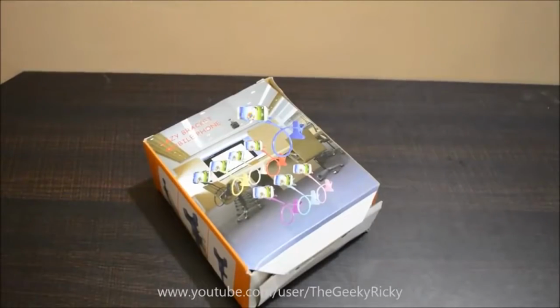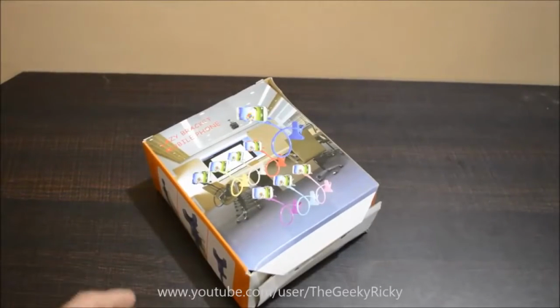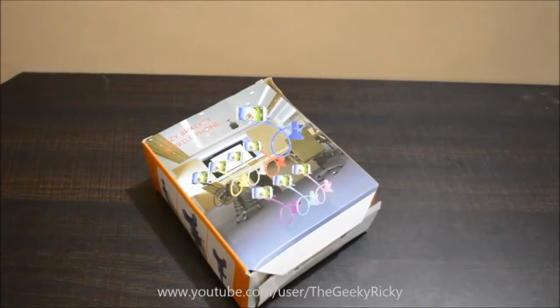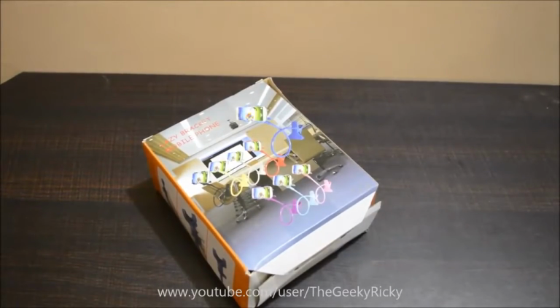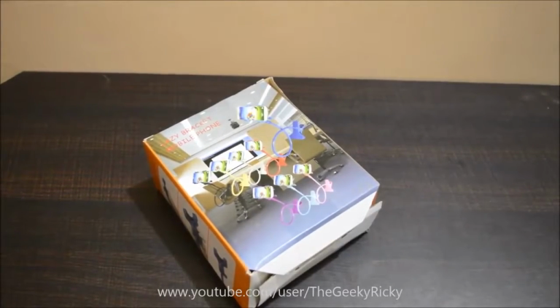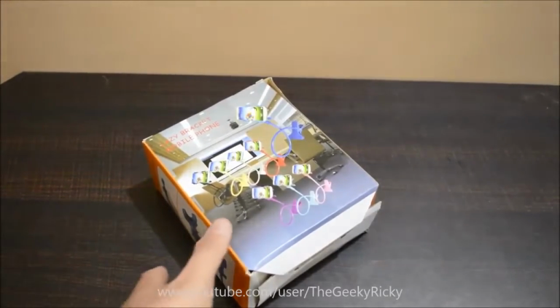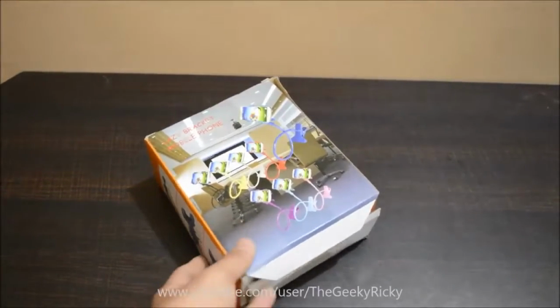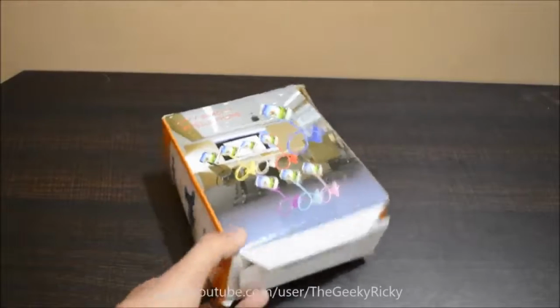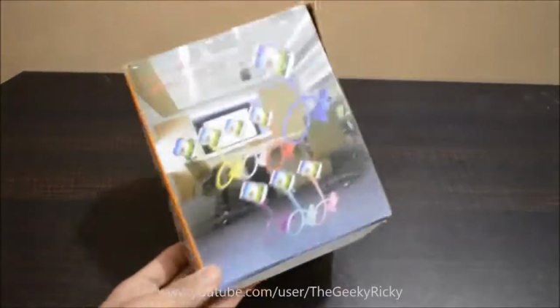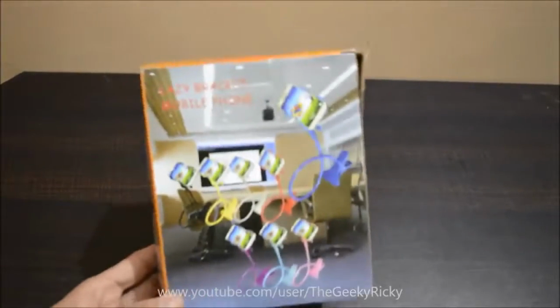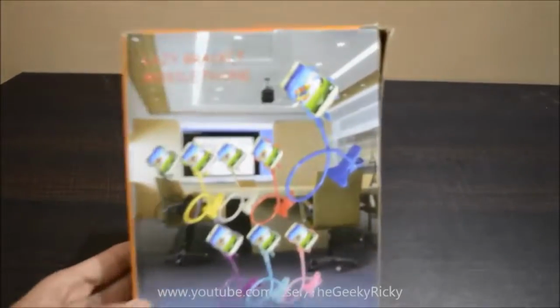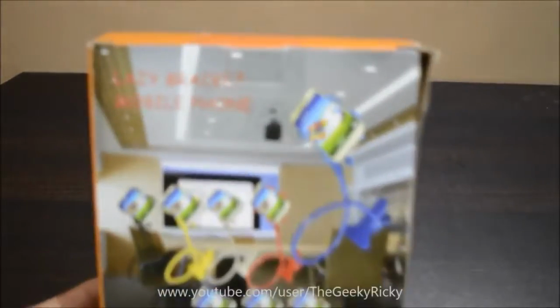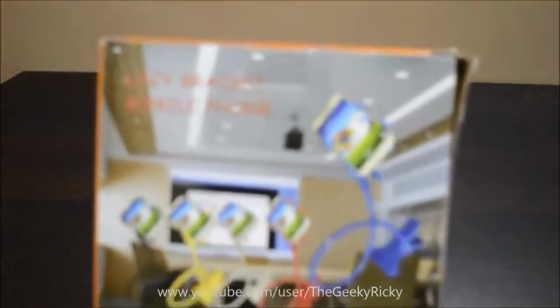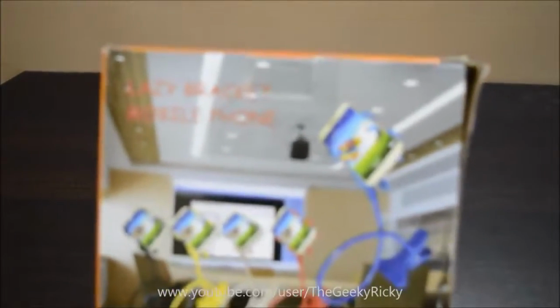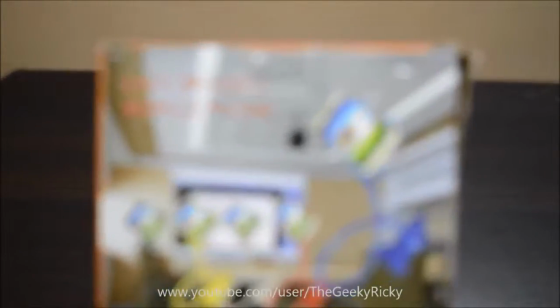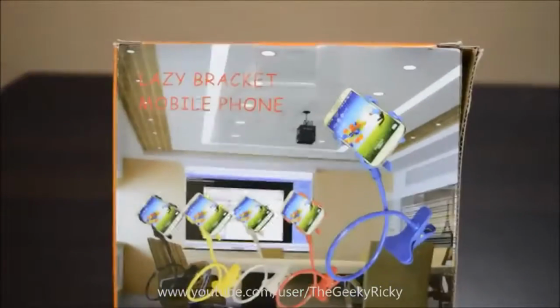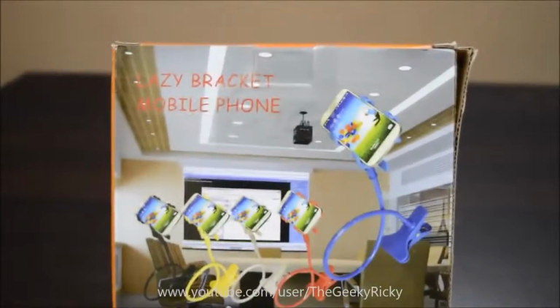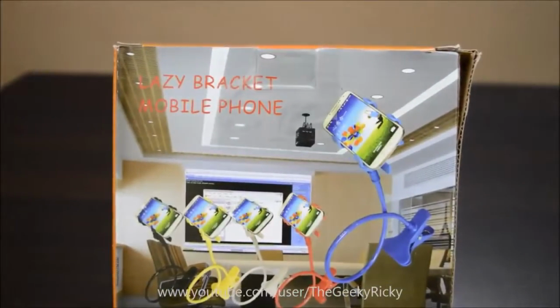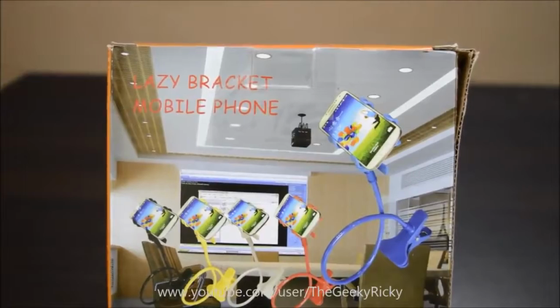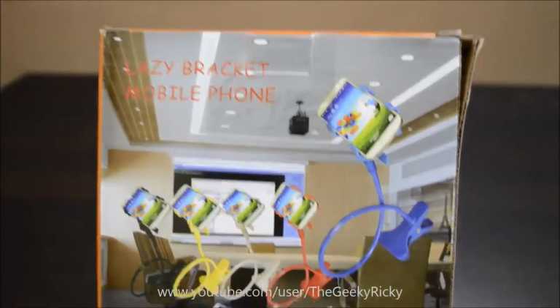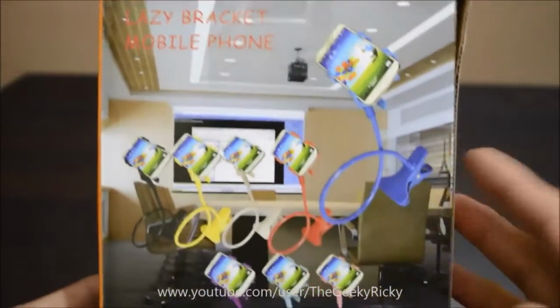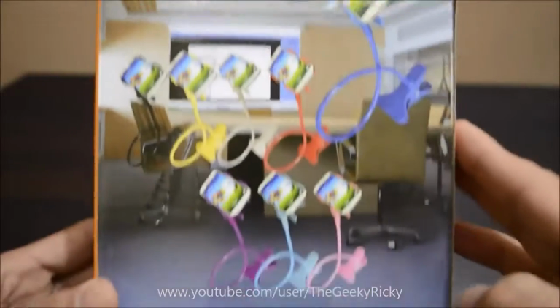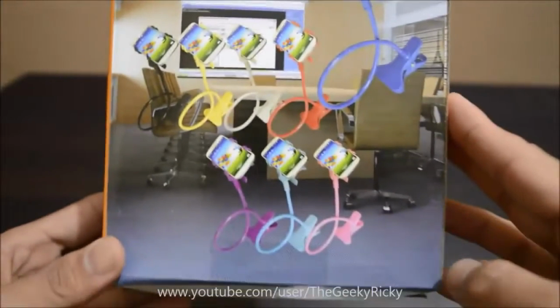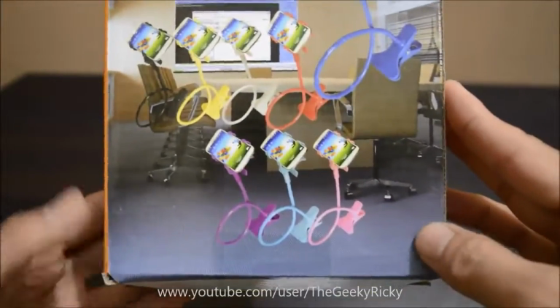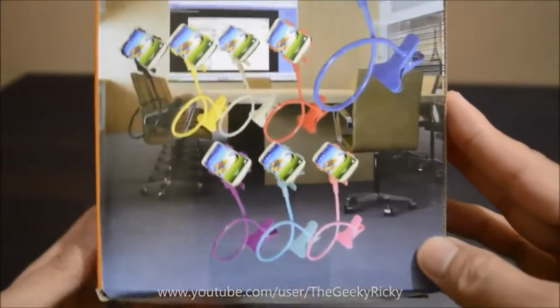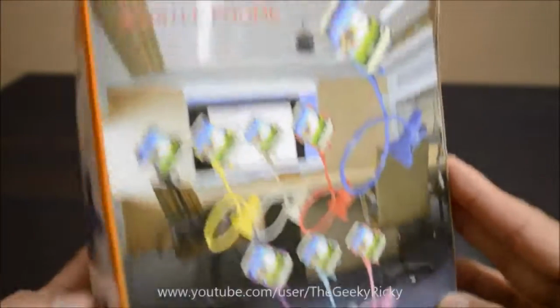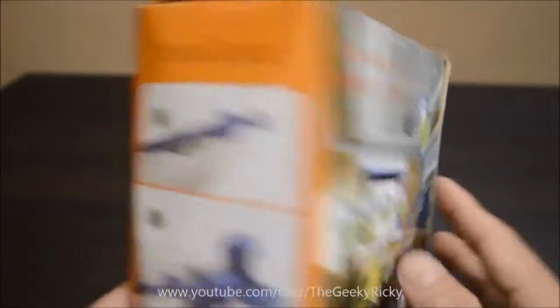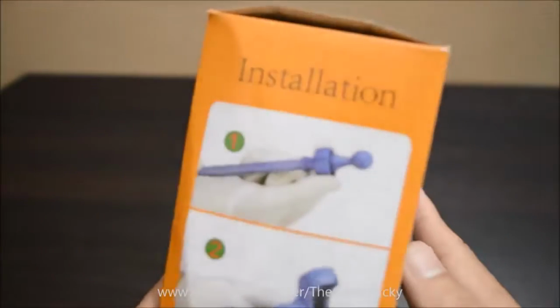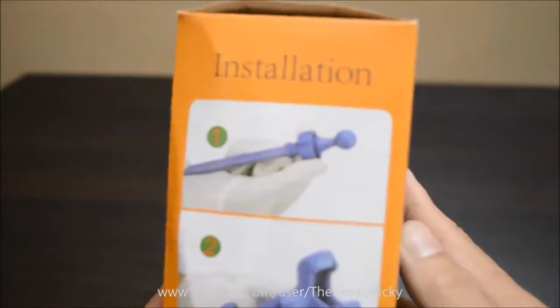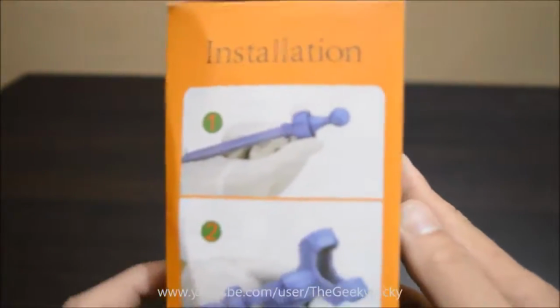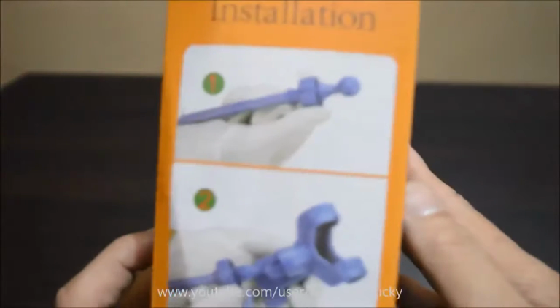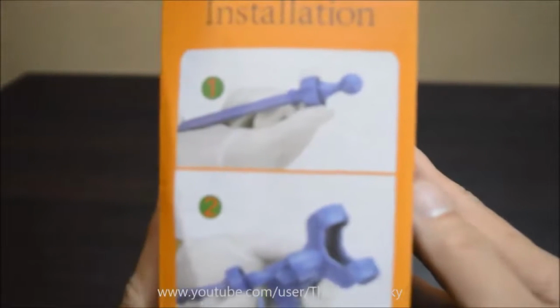Hello friends, today I'll be doing an unboxing of yet another flexible mobile phone holder. I would like to thank eBay seller Lifestyle You for sending this holder to me. If you would like to buy this holder, I will leave the eBay listing of this product so that you can buy one for yourself.